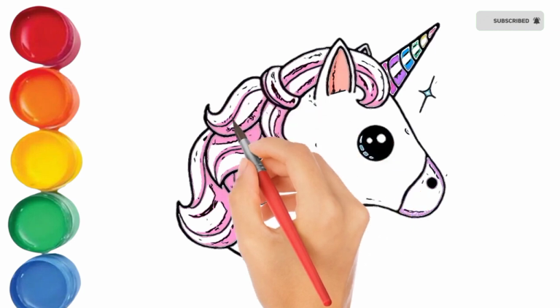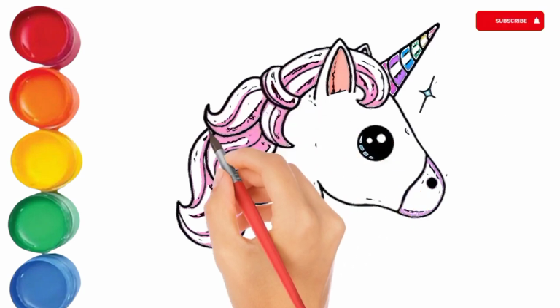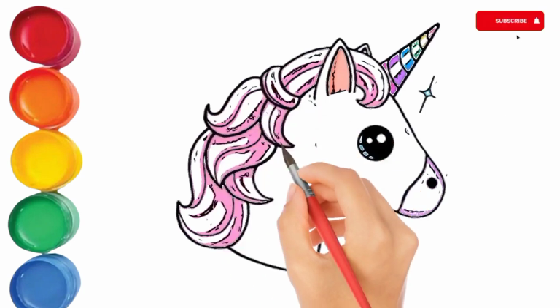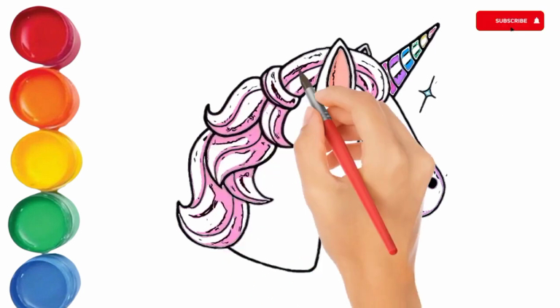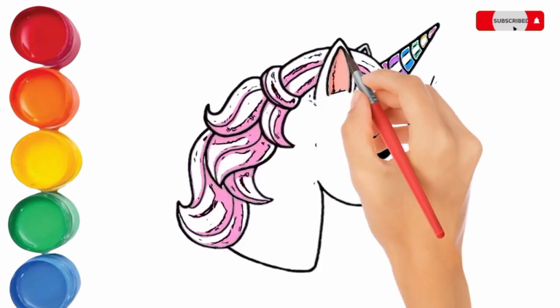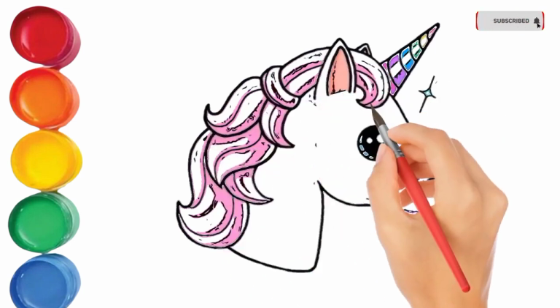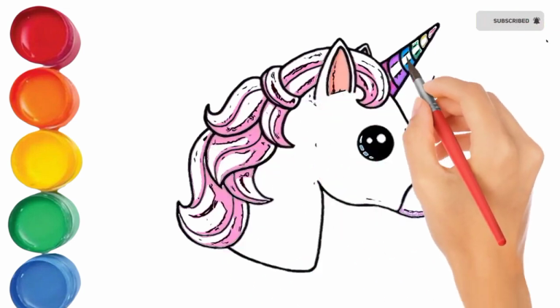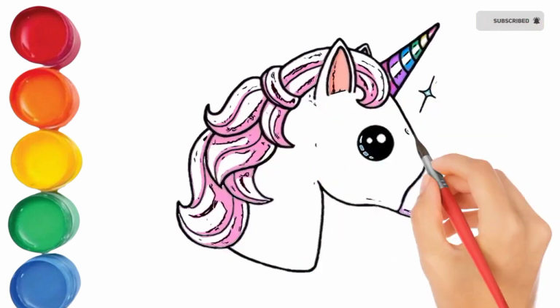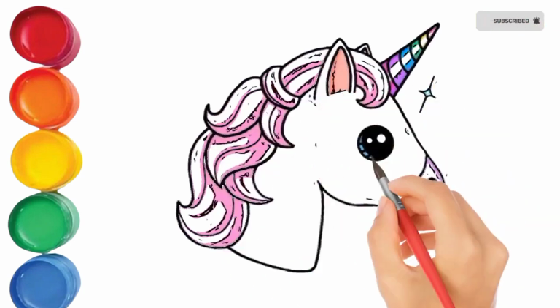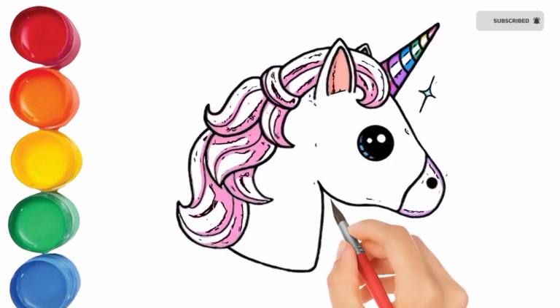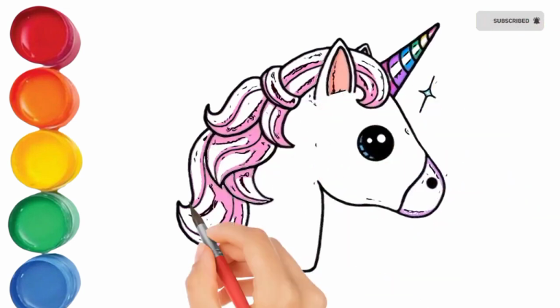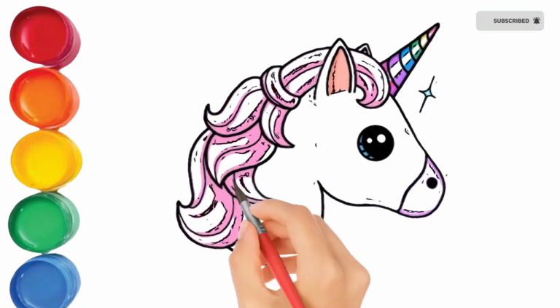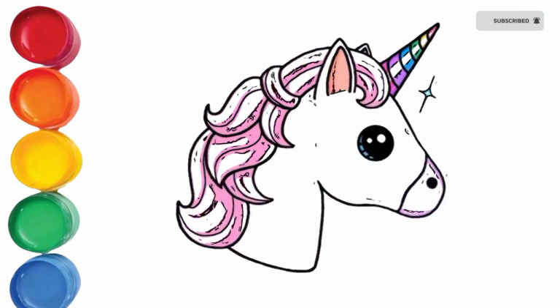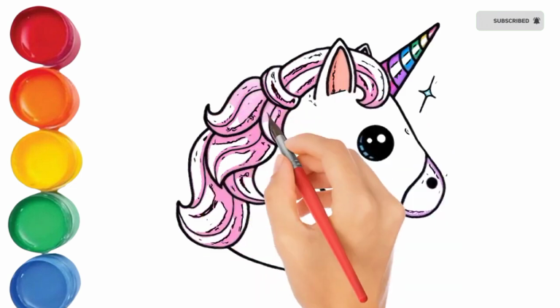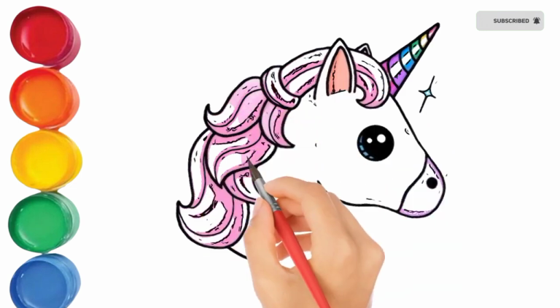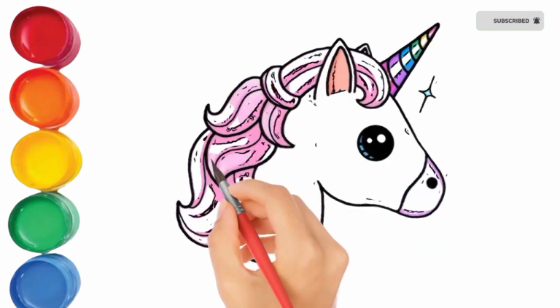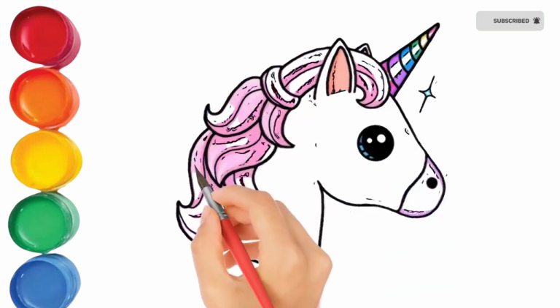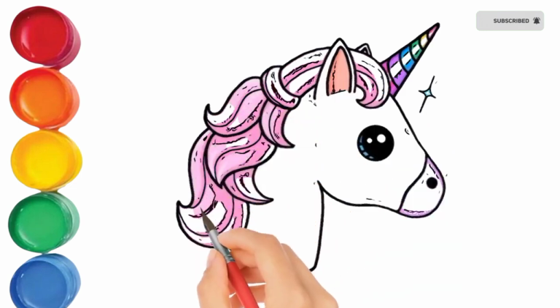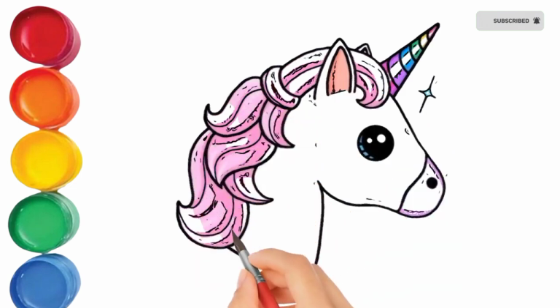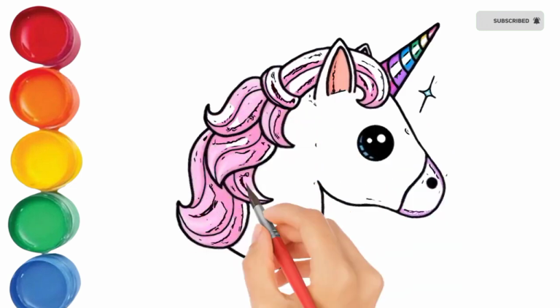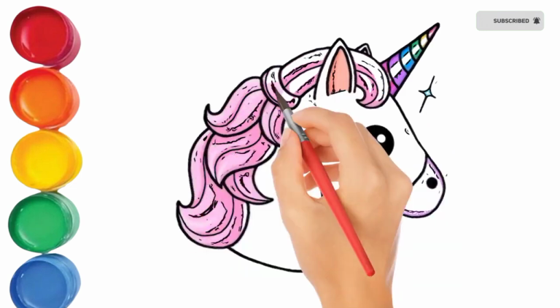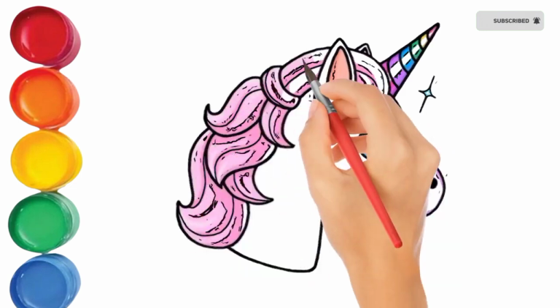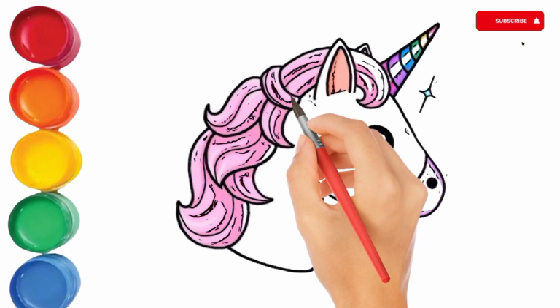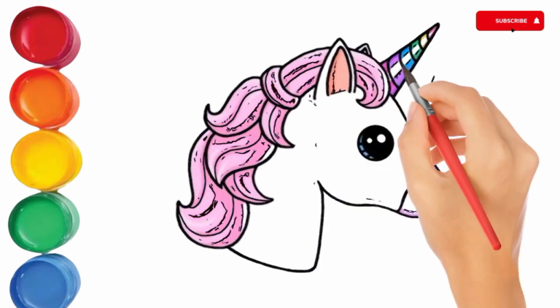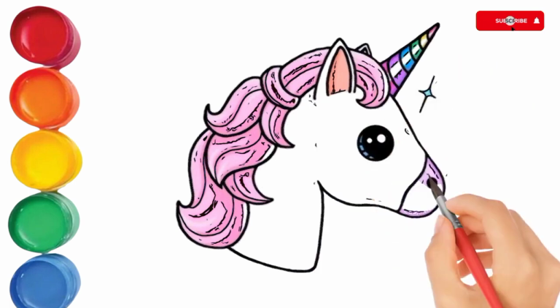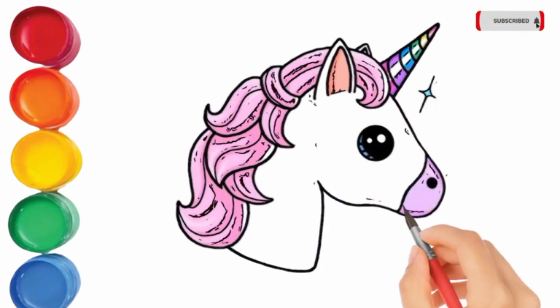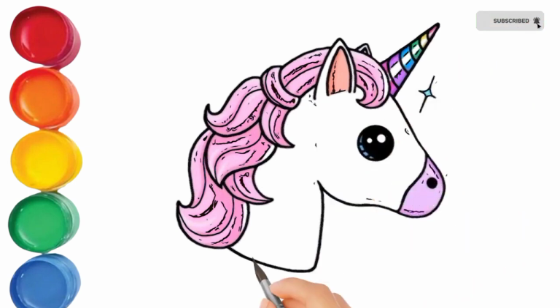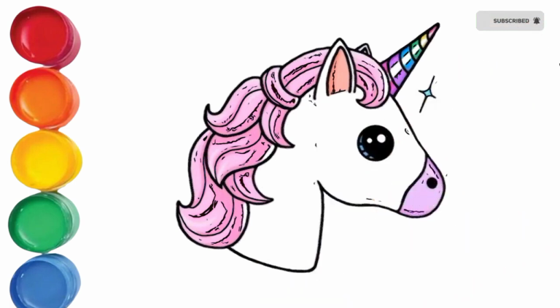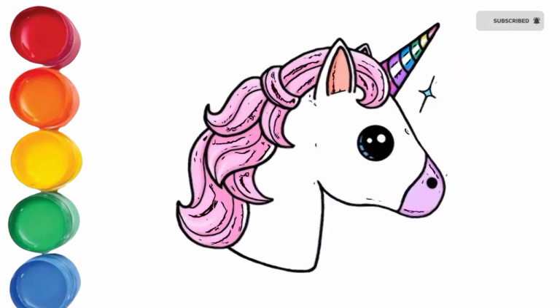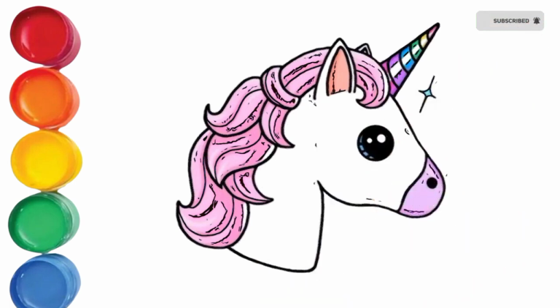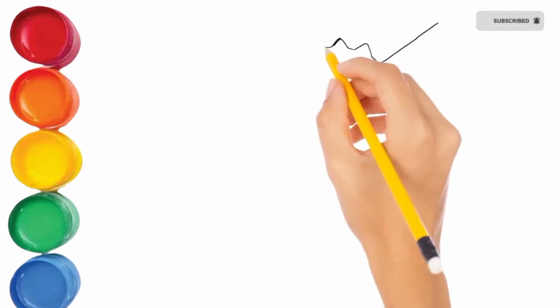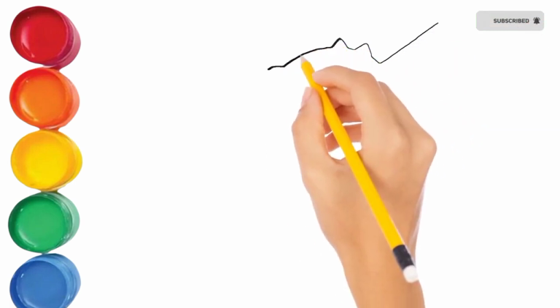N, O, P, Q, R, S, T, U, V, W, X, Y, and Z. Now I know my ABCs, next time won't you sing with me?